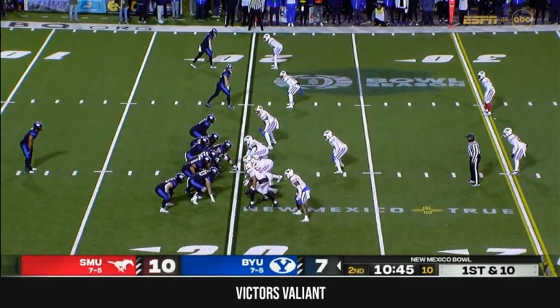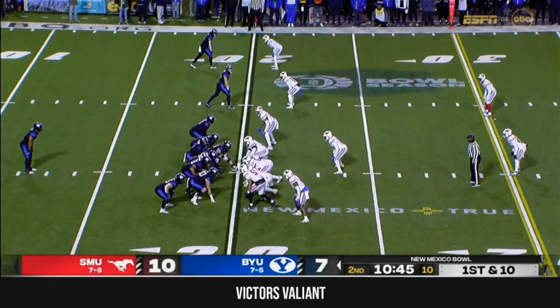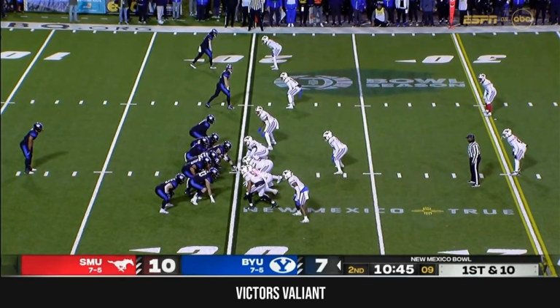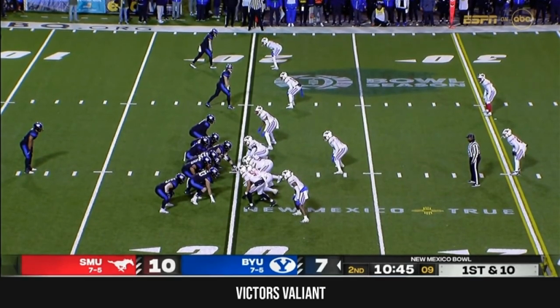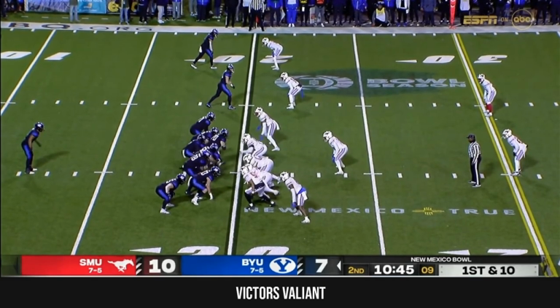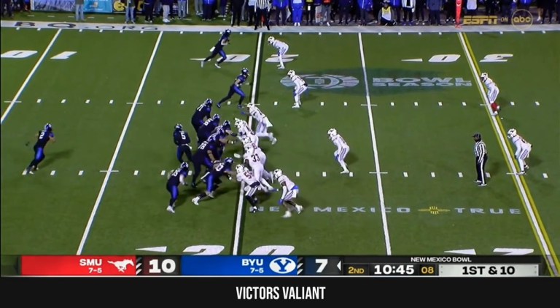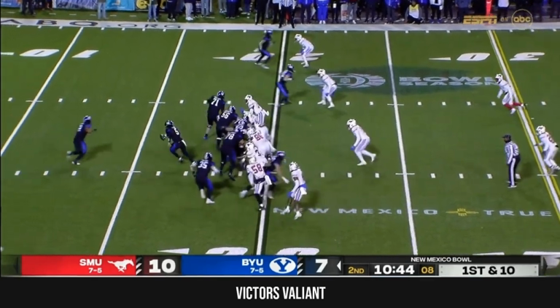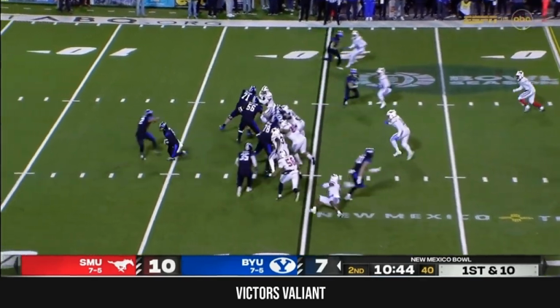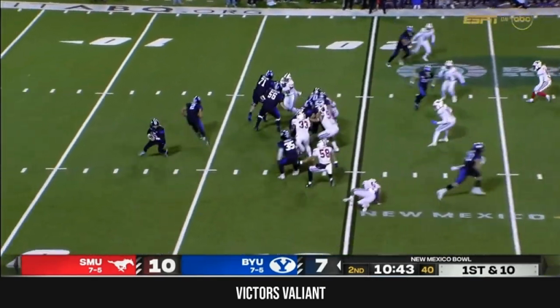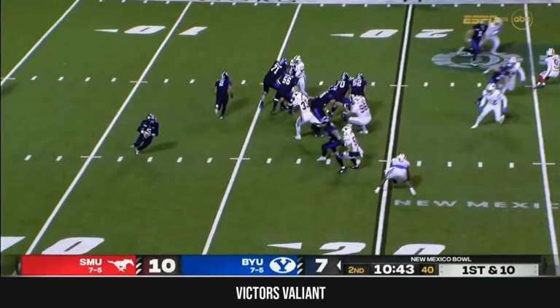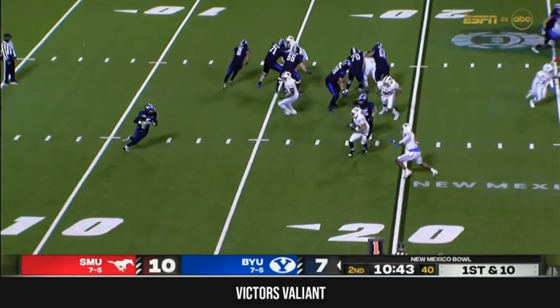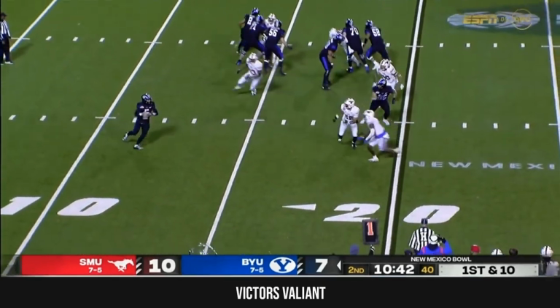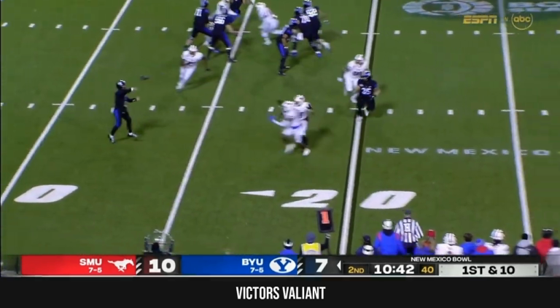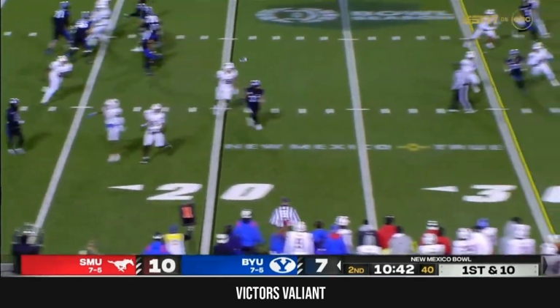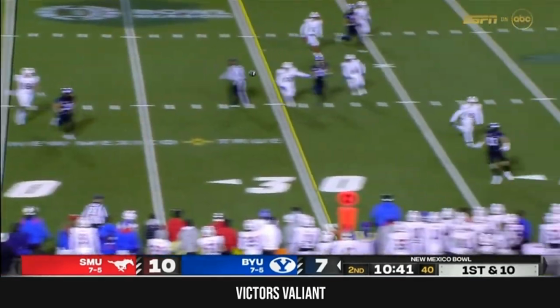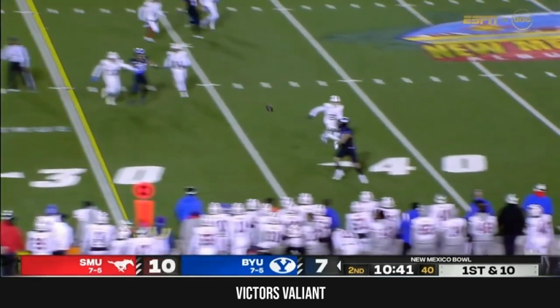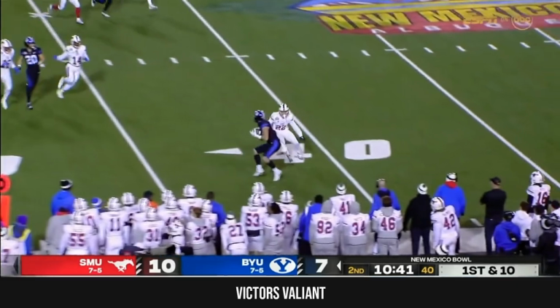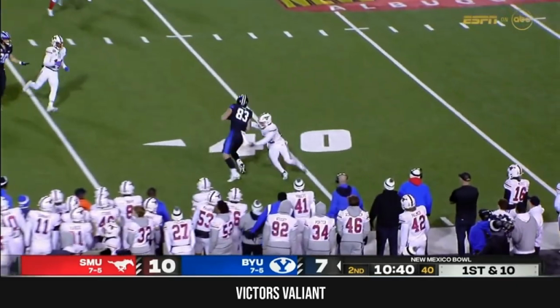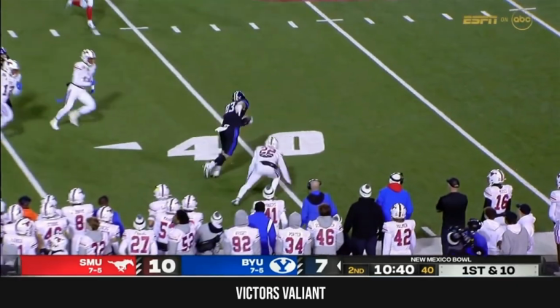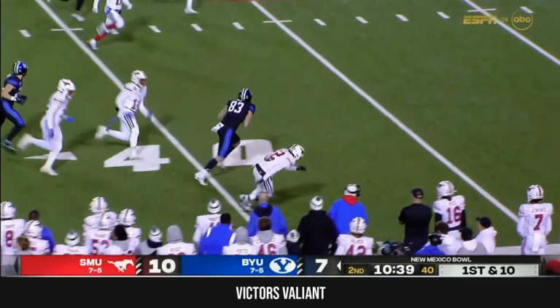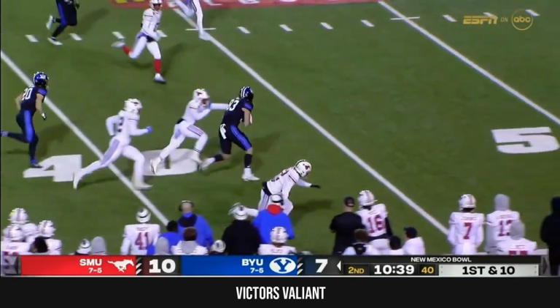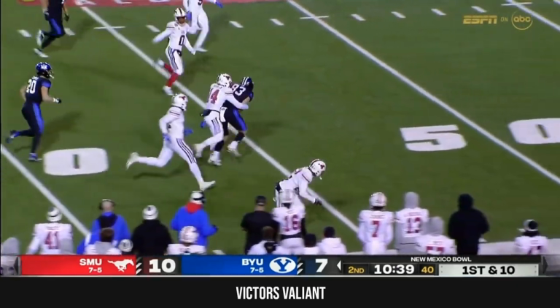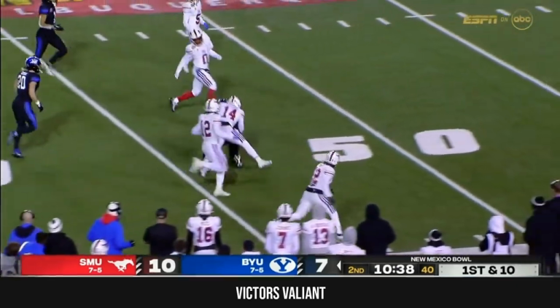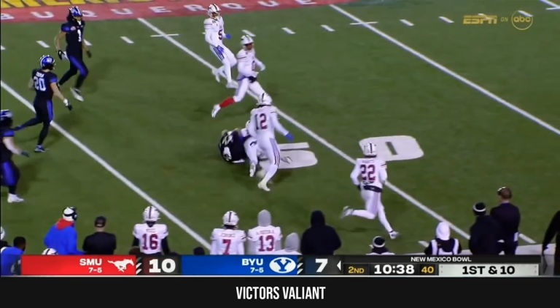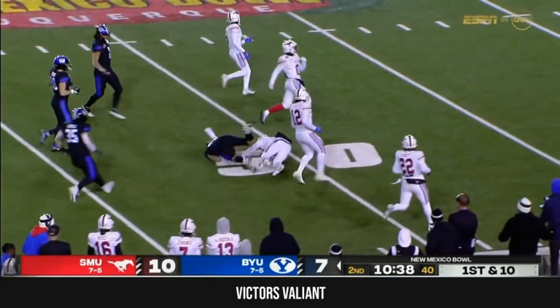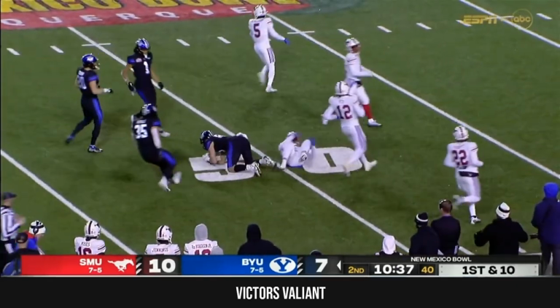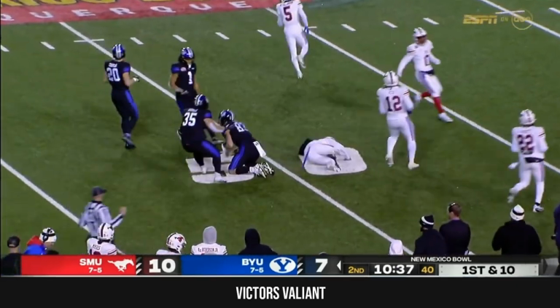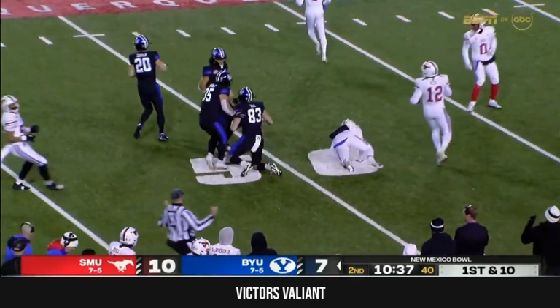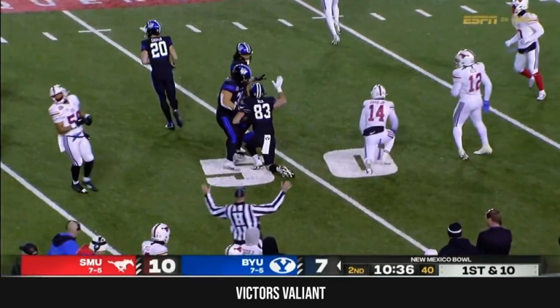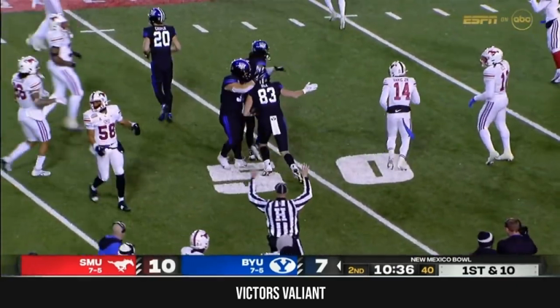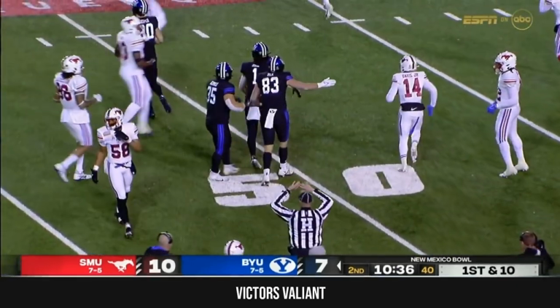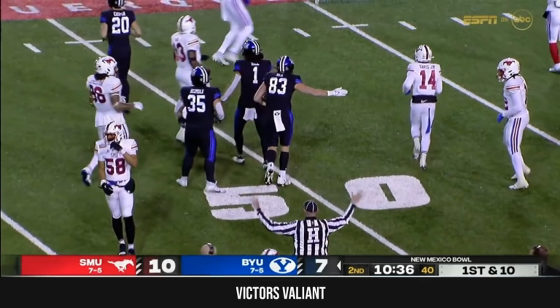Maiava Peters on the run and he finds his tight end — it's Isaac Rex, who rumbles to near midfield, a pickup of 27.